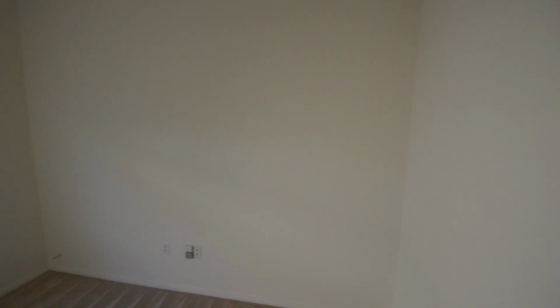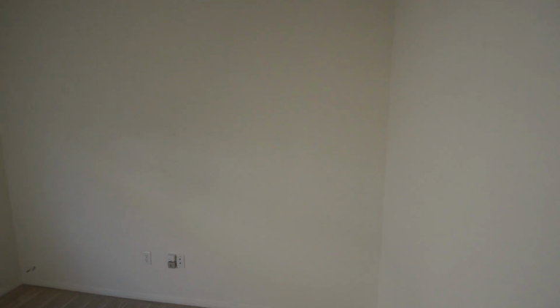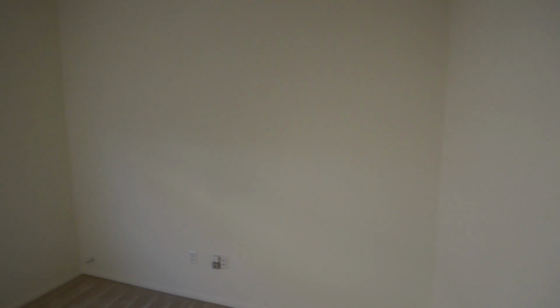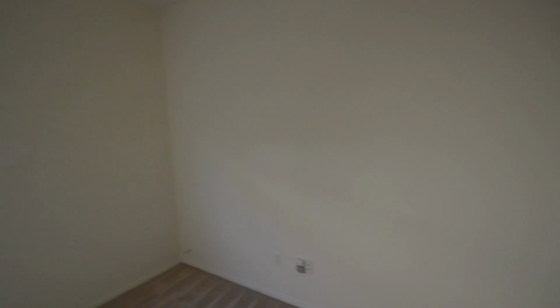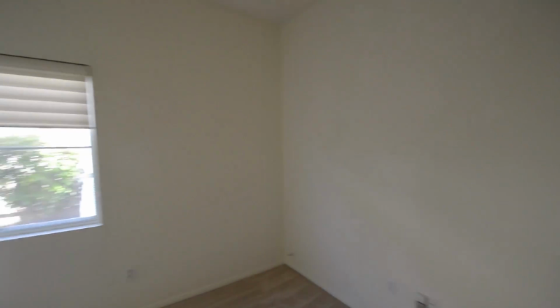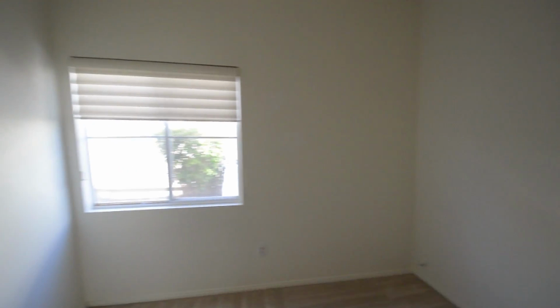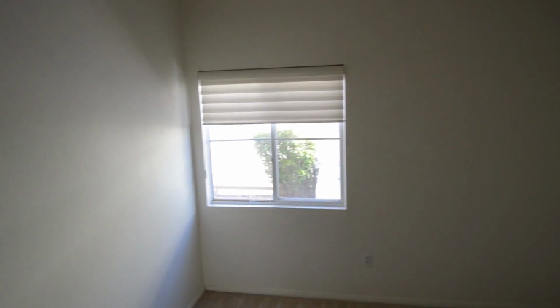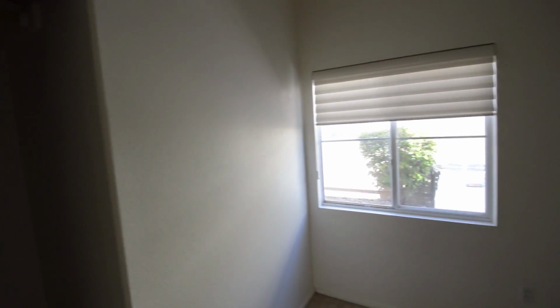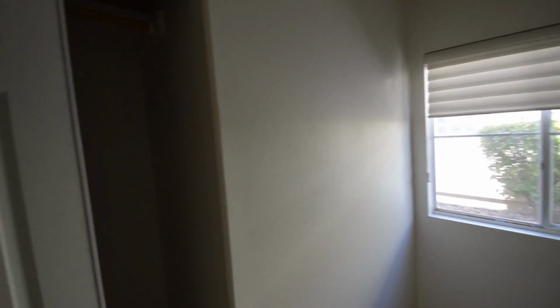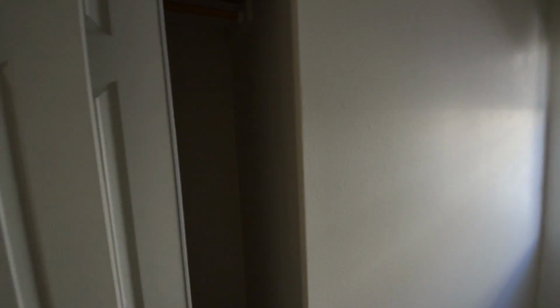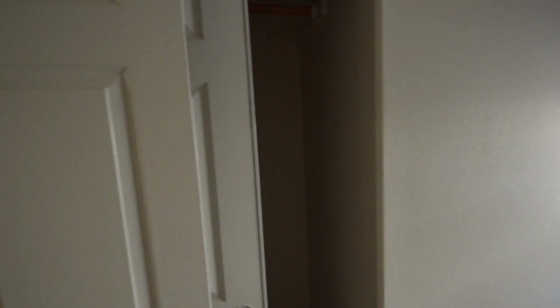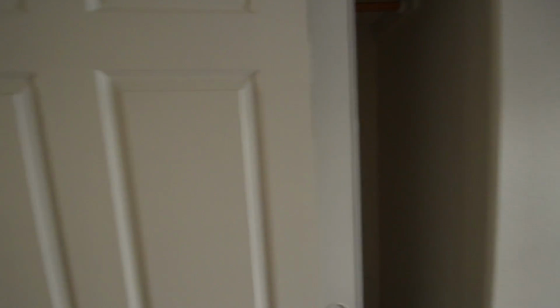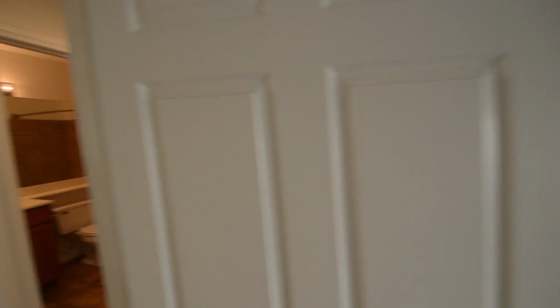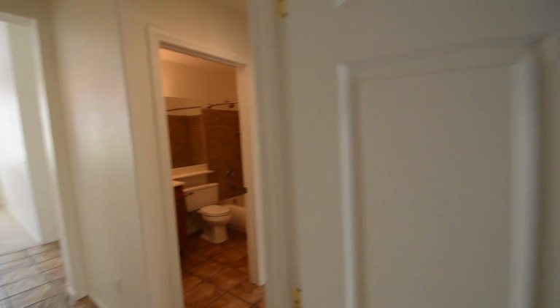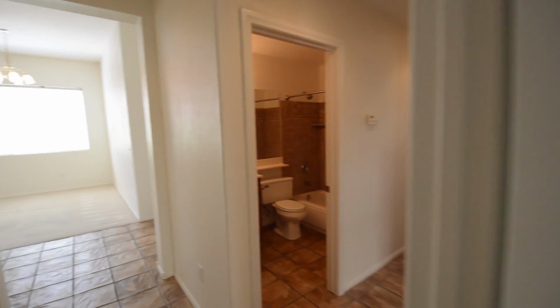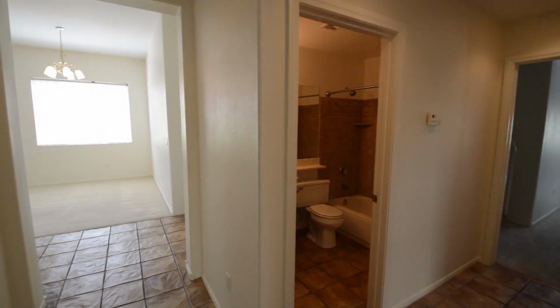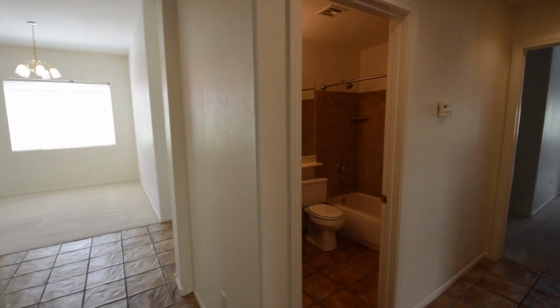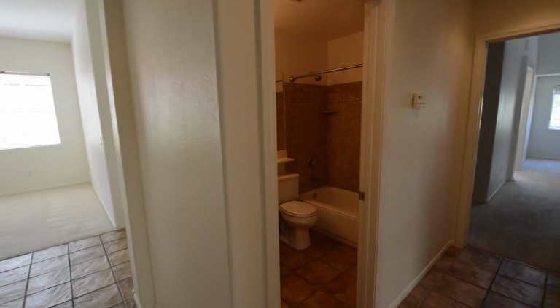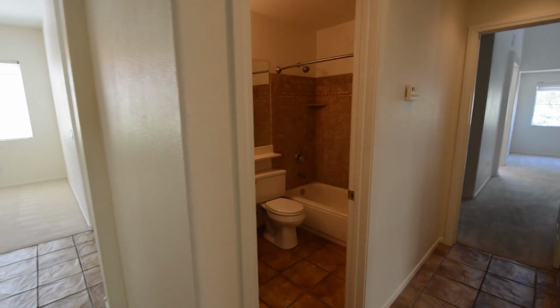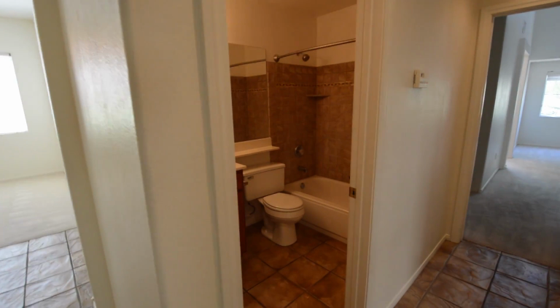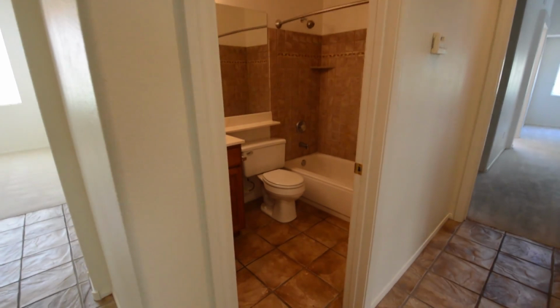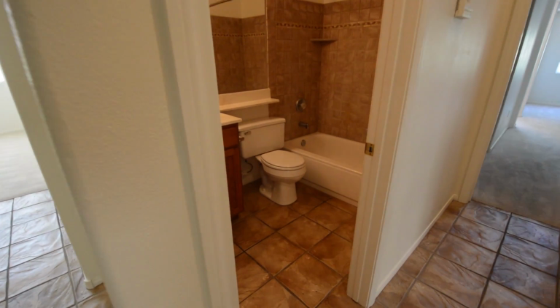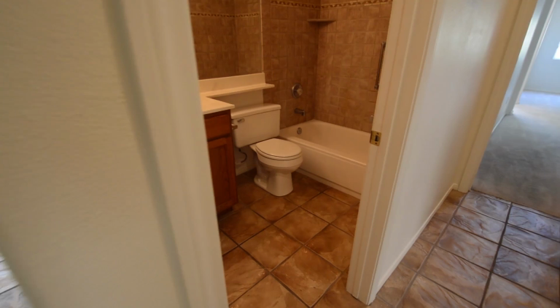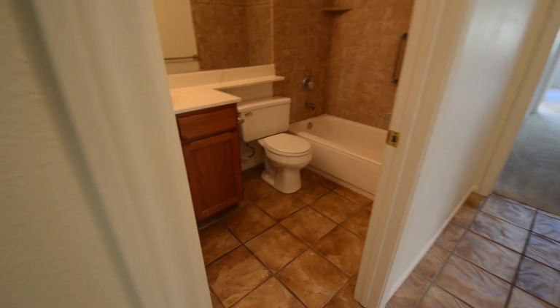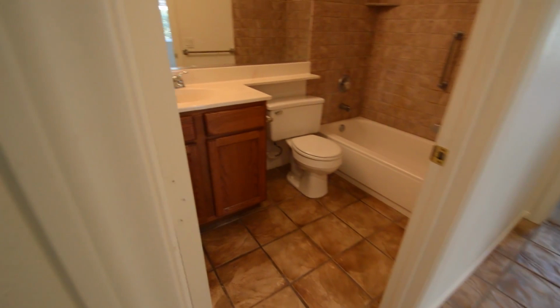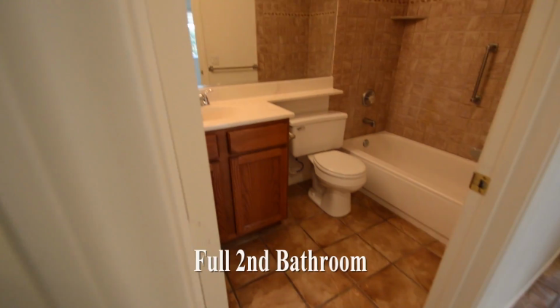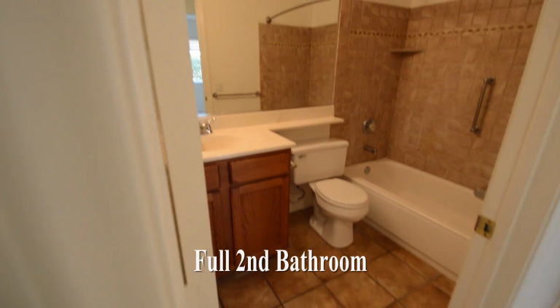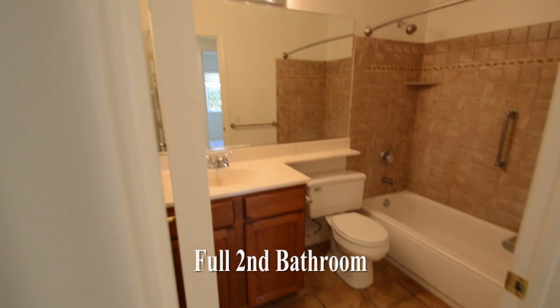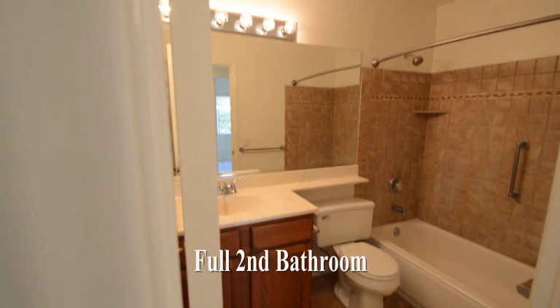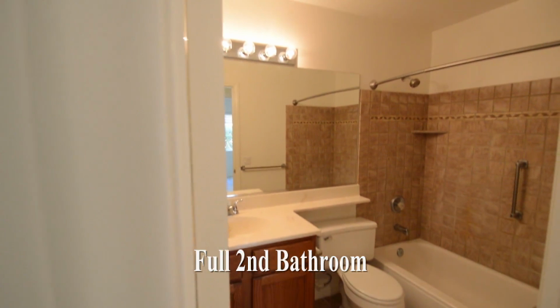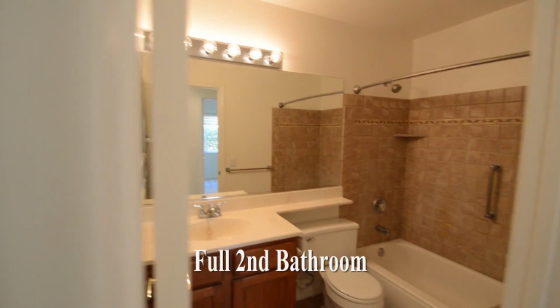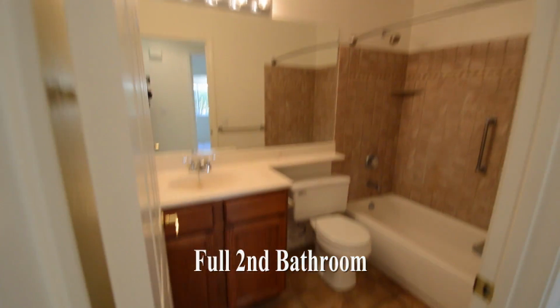The second and third bedrooms have carpet floors and shades on the windows. The full second bathroom has a tub shower combo.